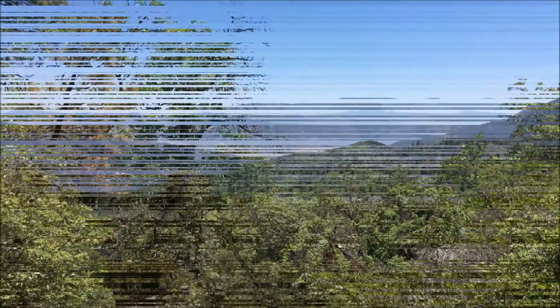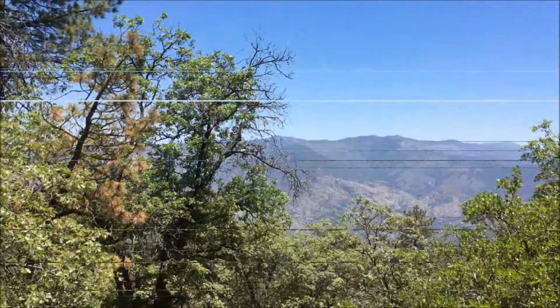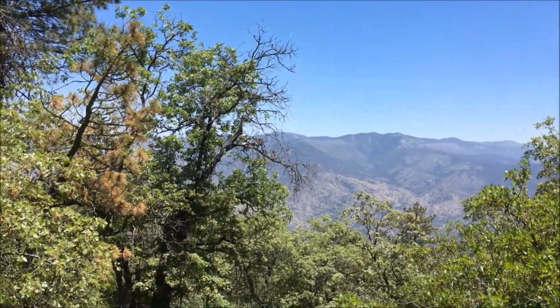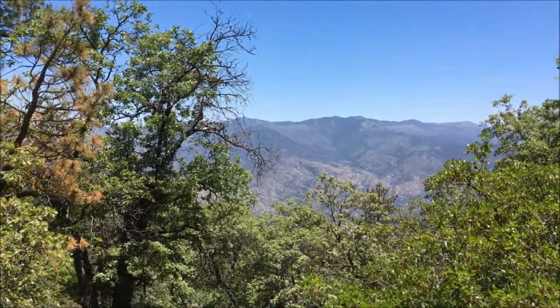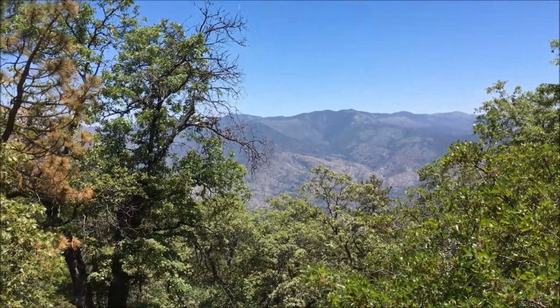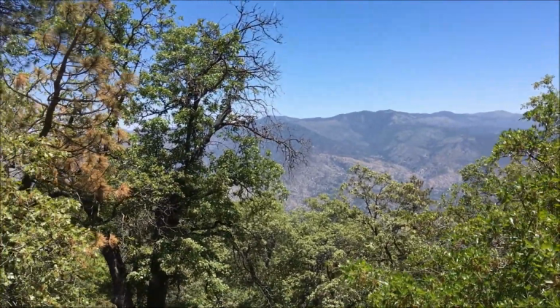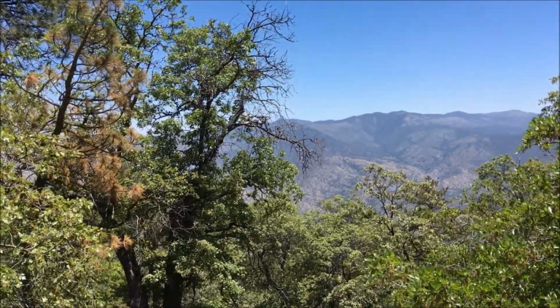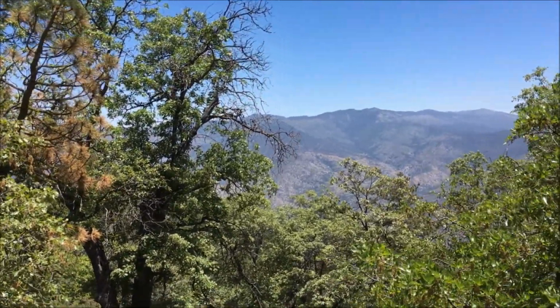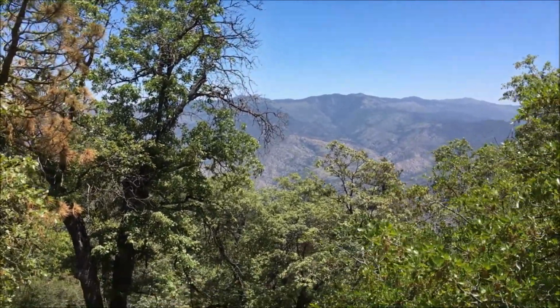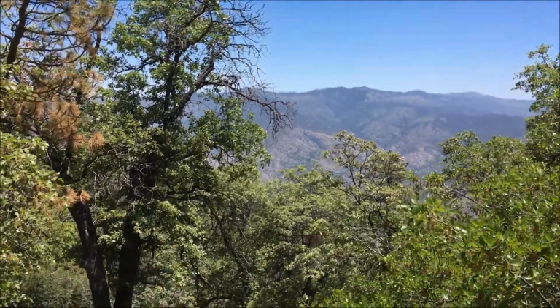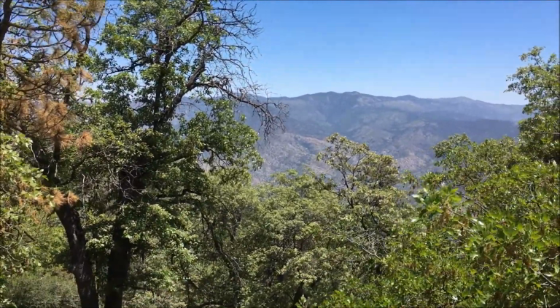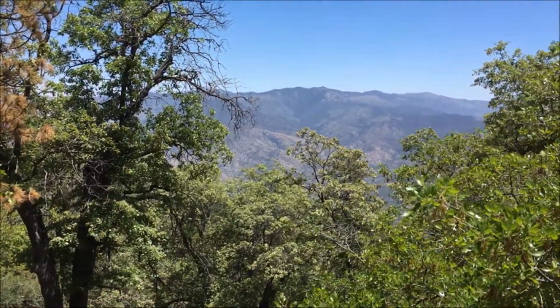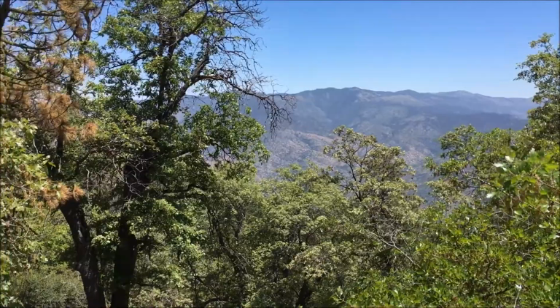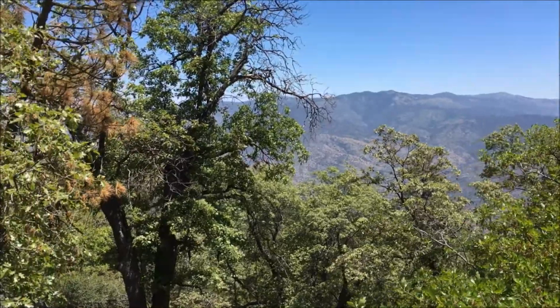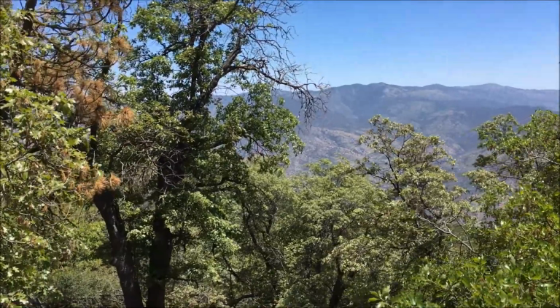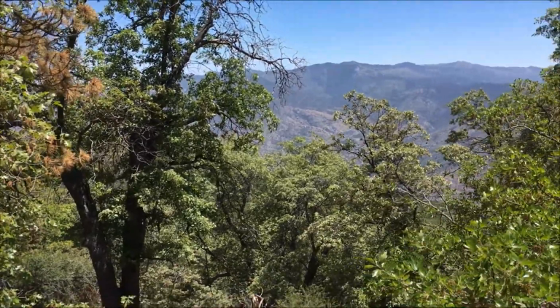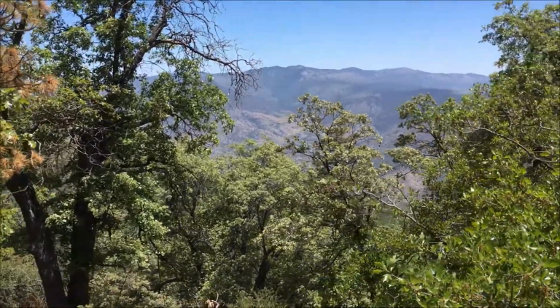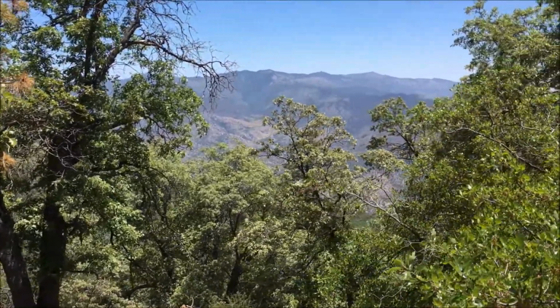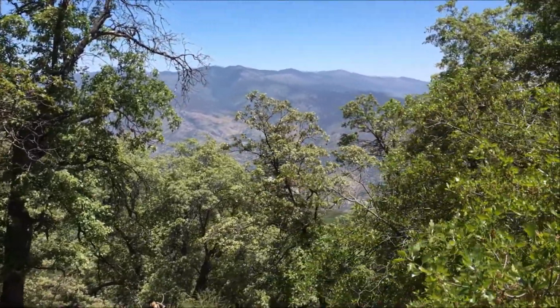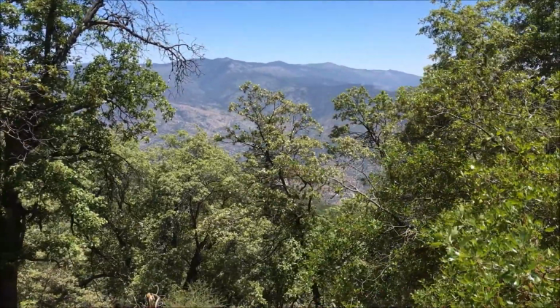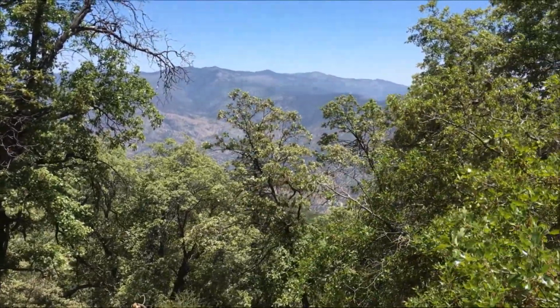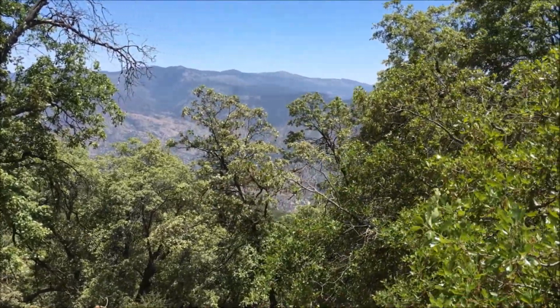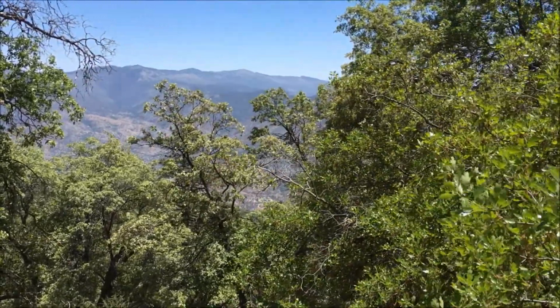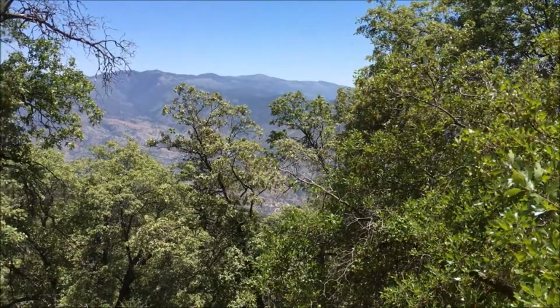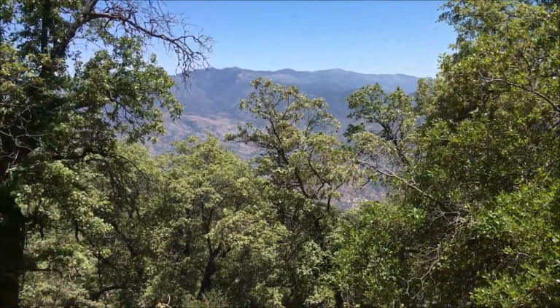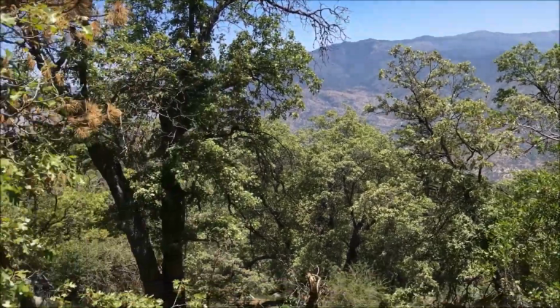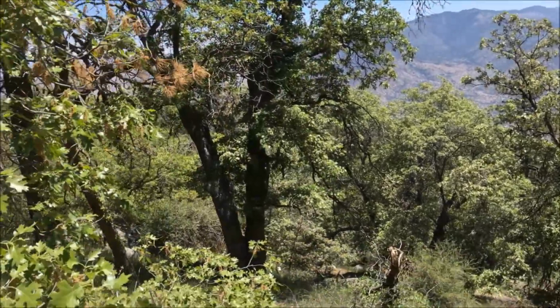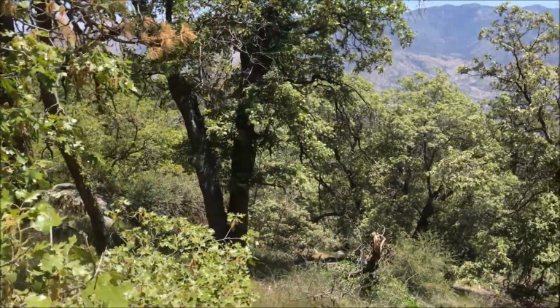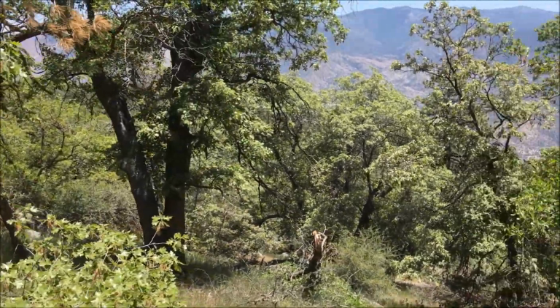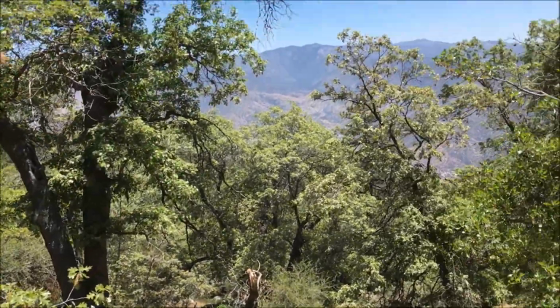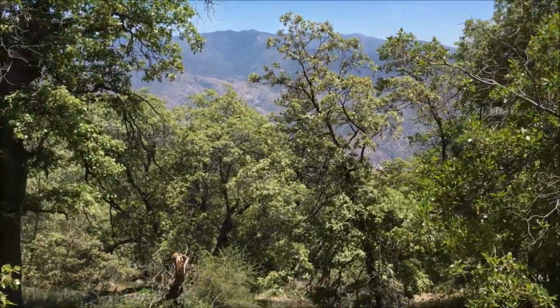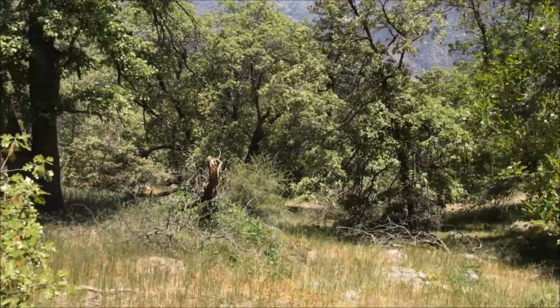We're up in the mountains looking for rubber boas, mountain kings, gophers, and northern pacific rattlesnakes. Those are the snakes that are up here, so we'll see what we find.